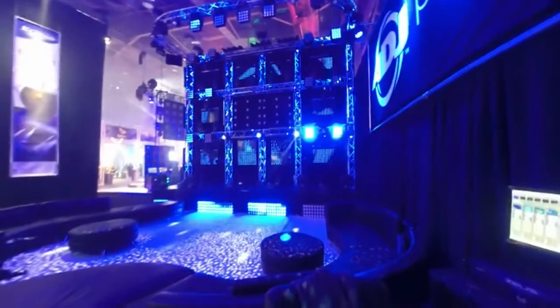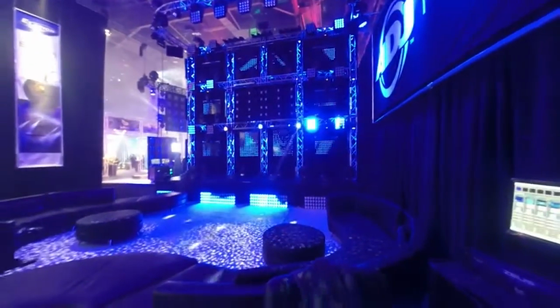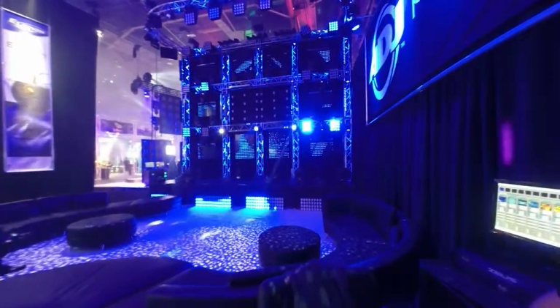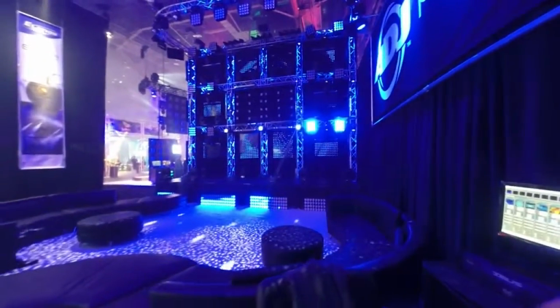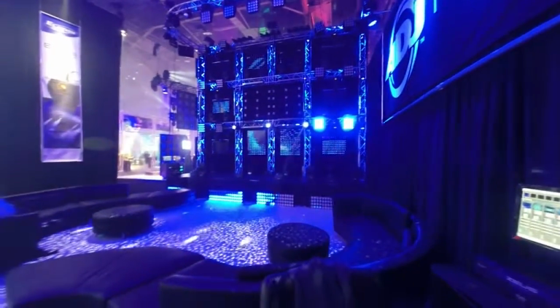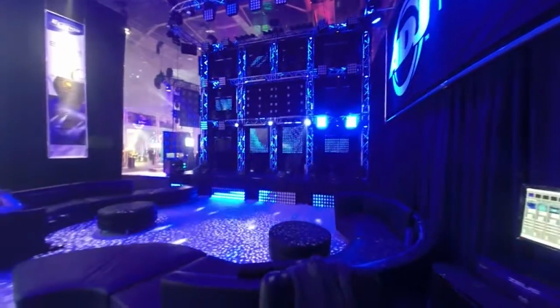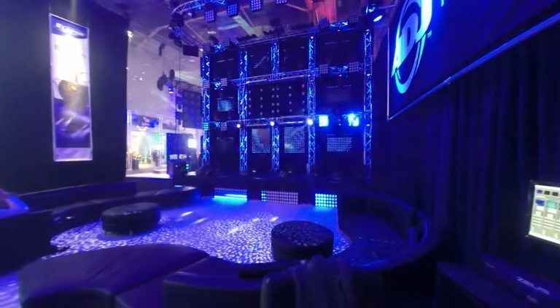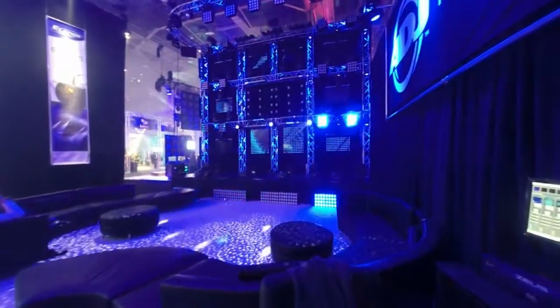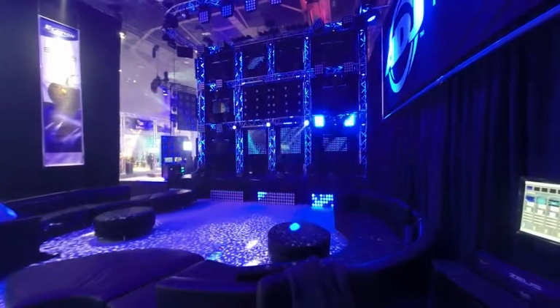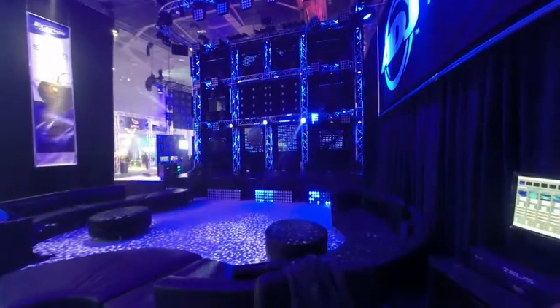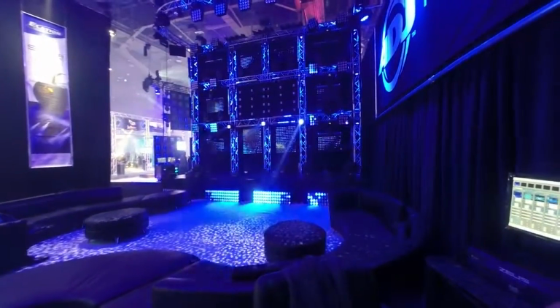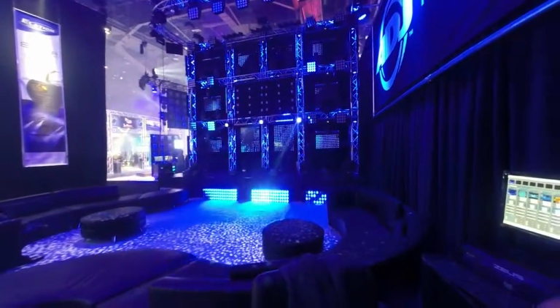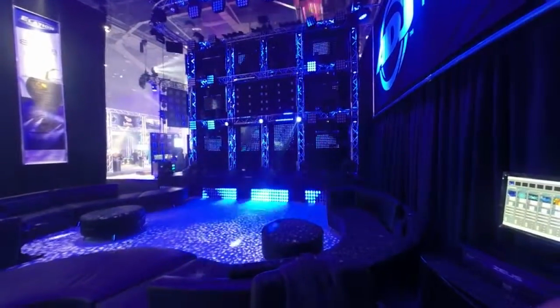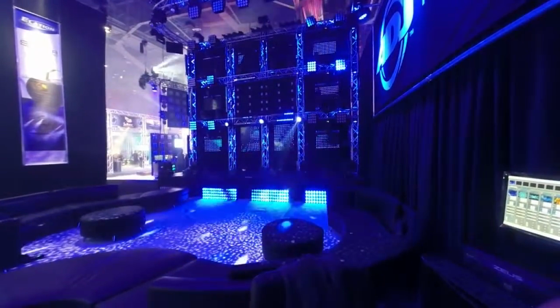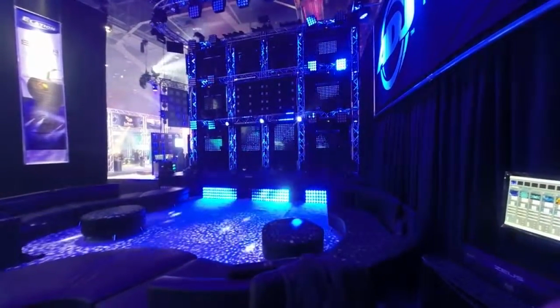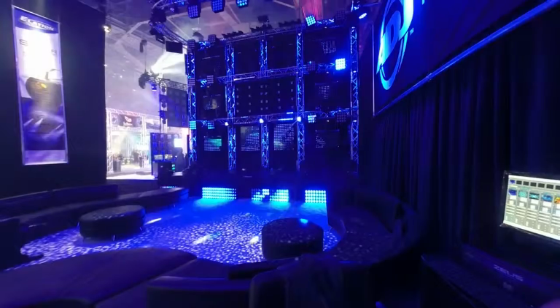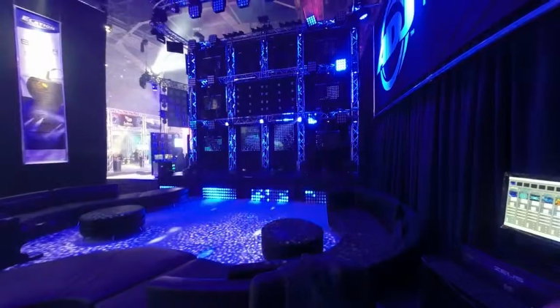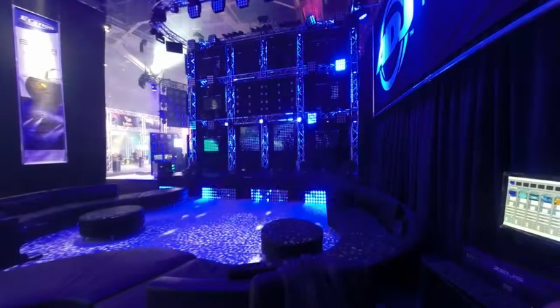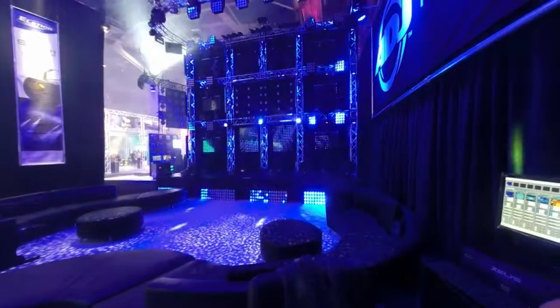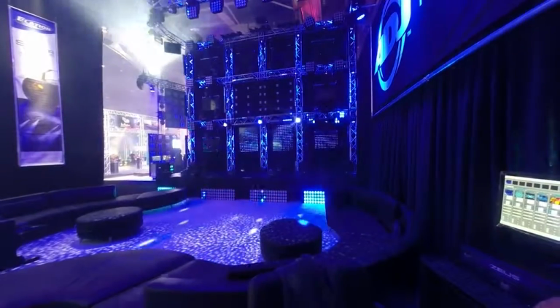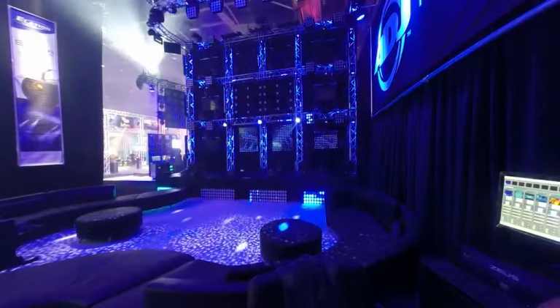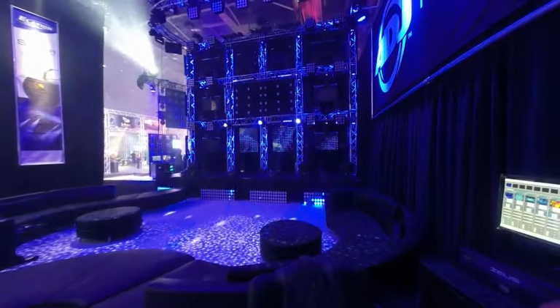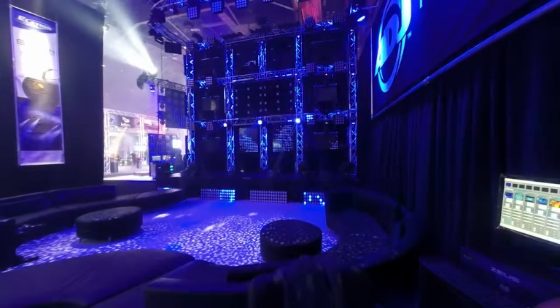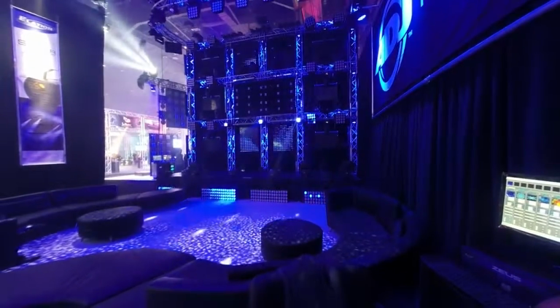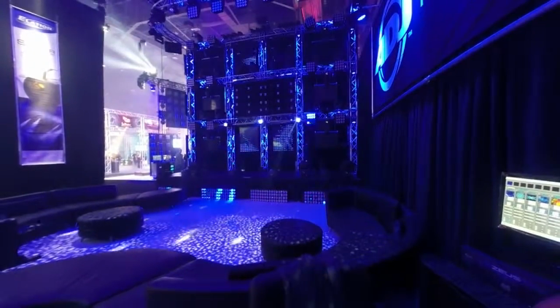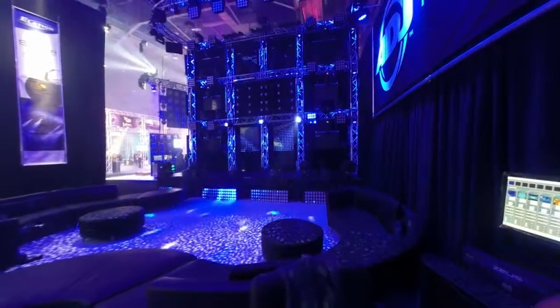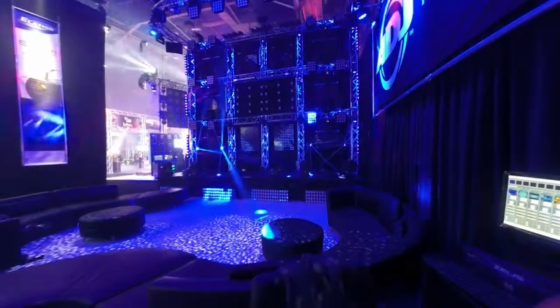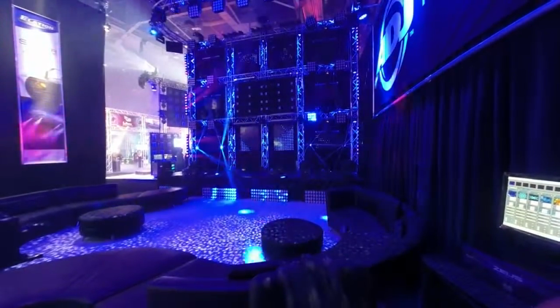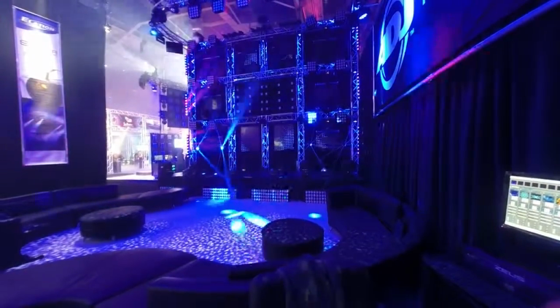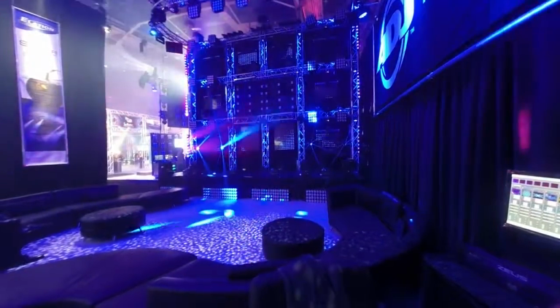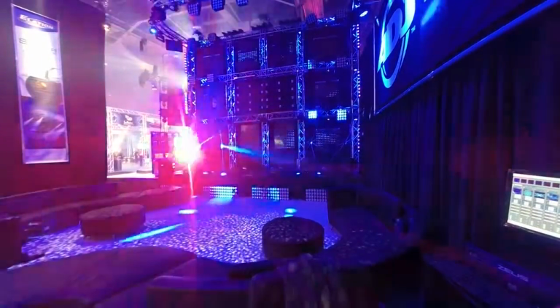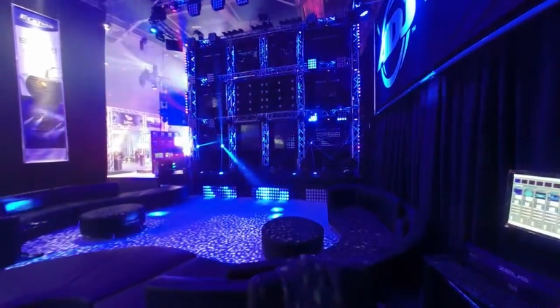Now what you're seeing here is a combination of our truss warmers, which are our 5P Hexes. They have red, green, blue, white, amber, and UV LEDs.